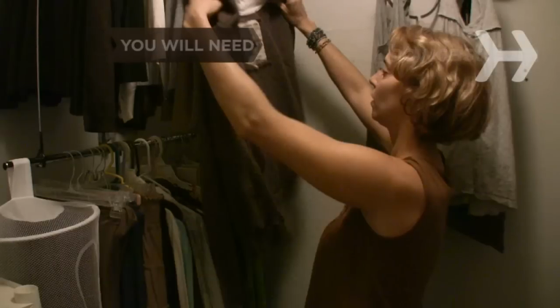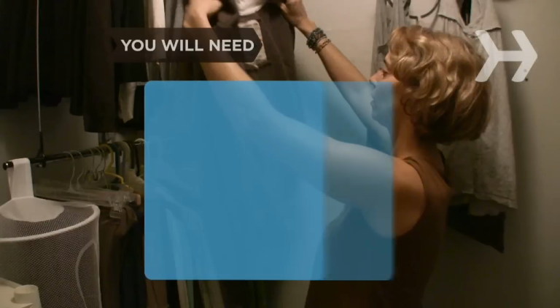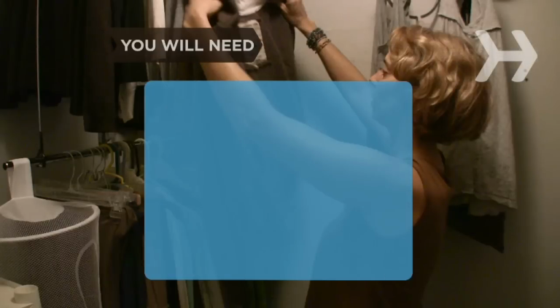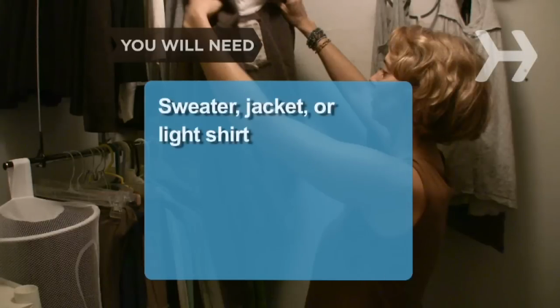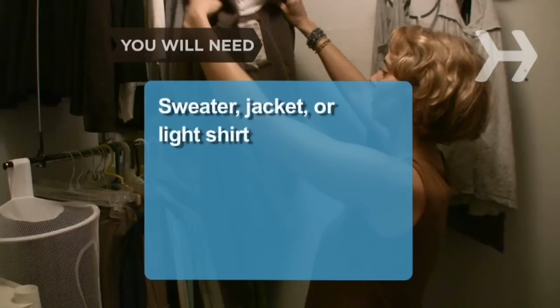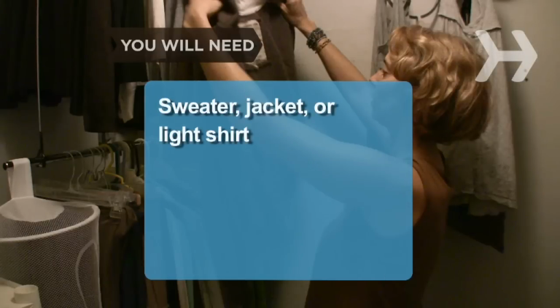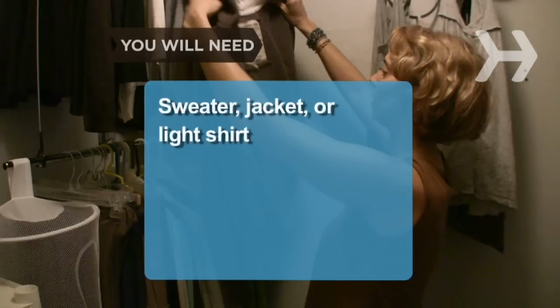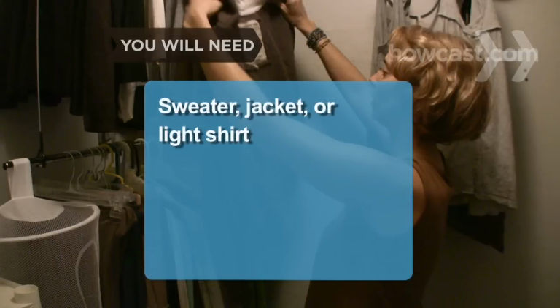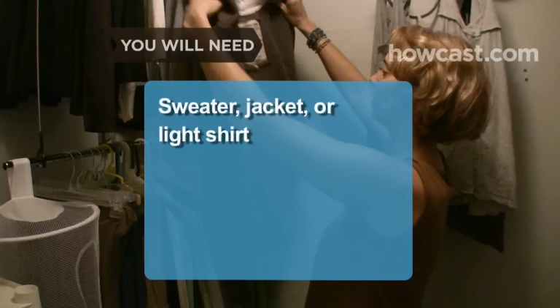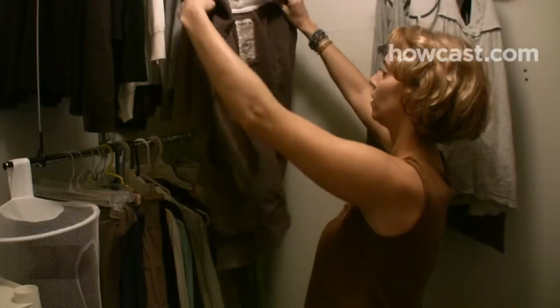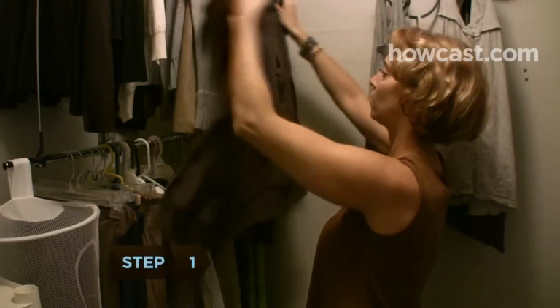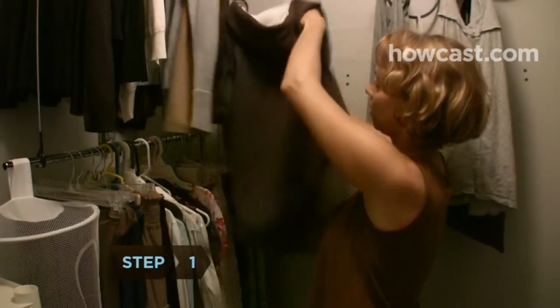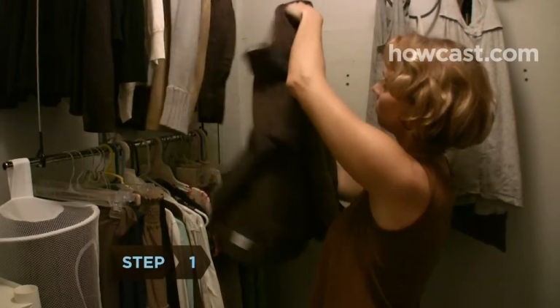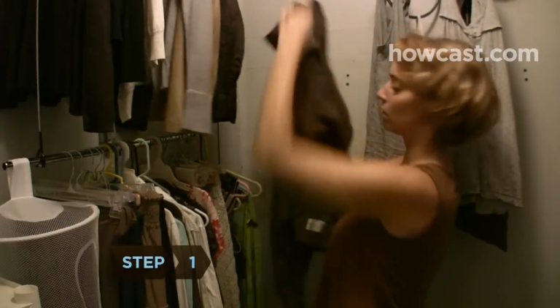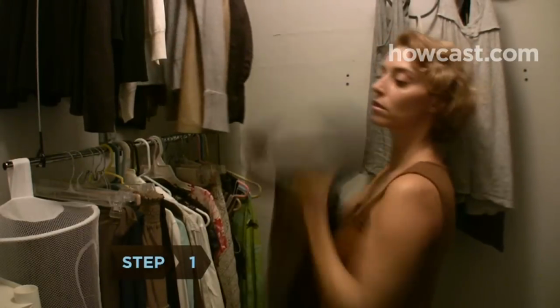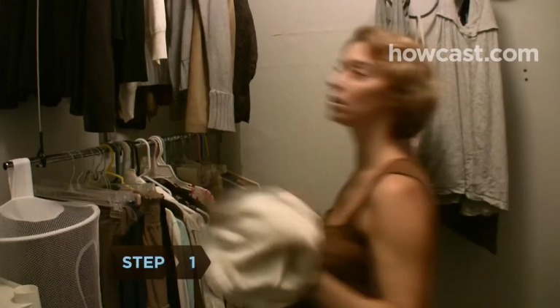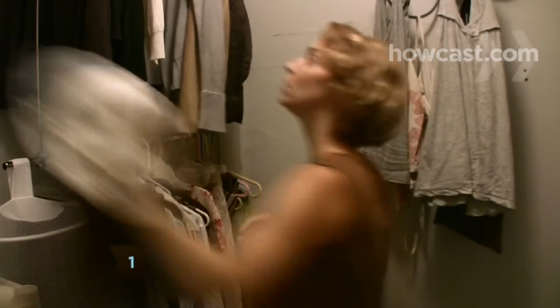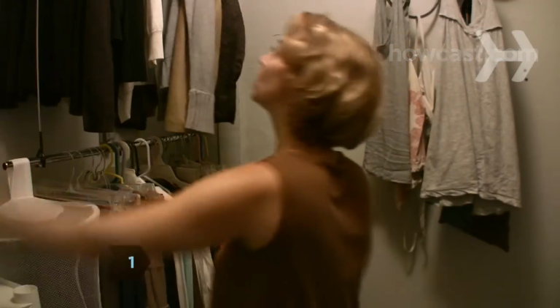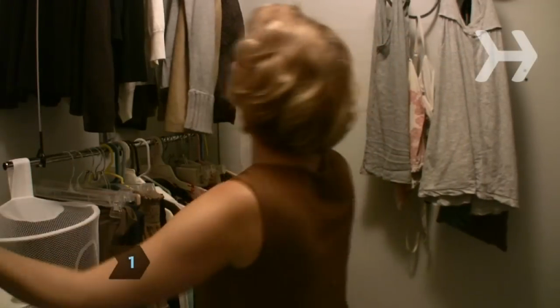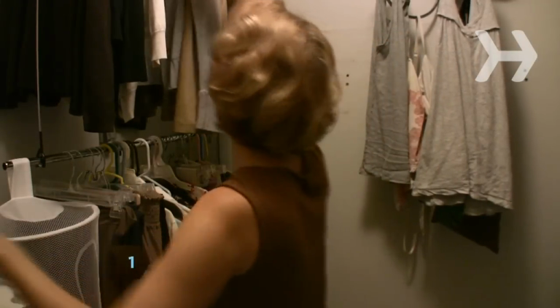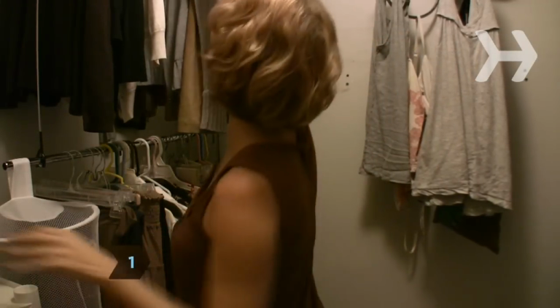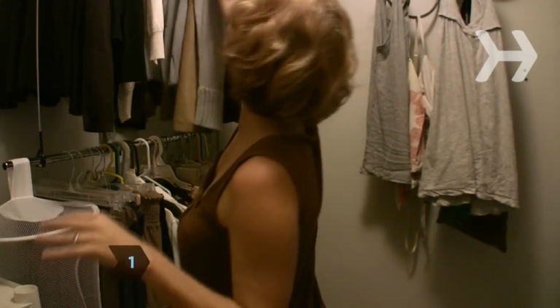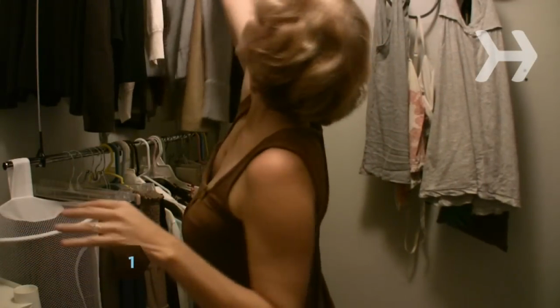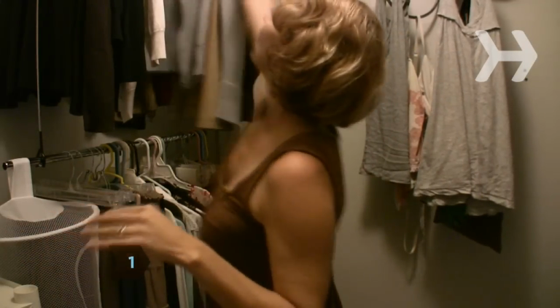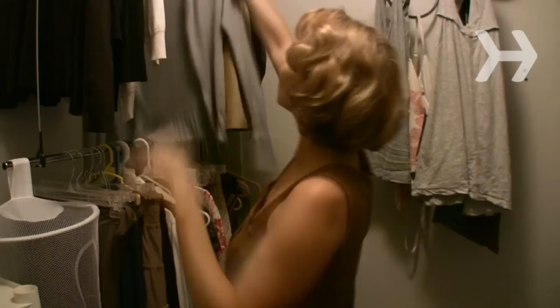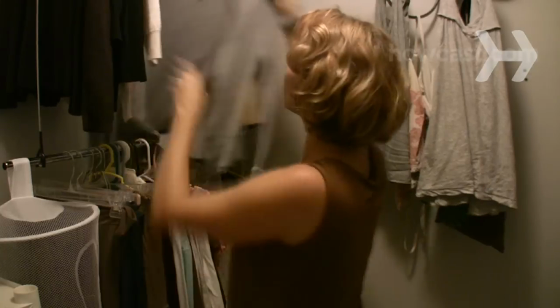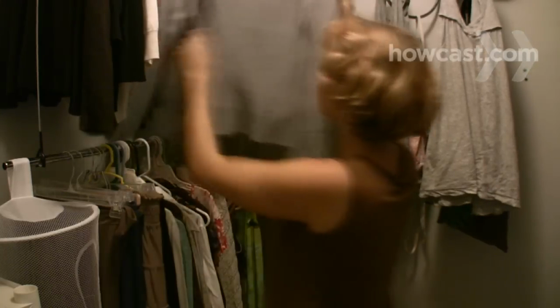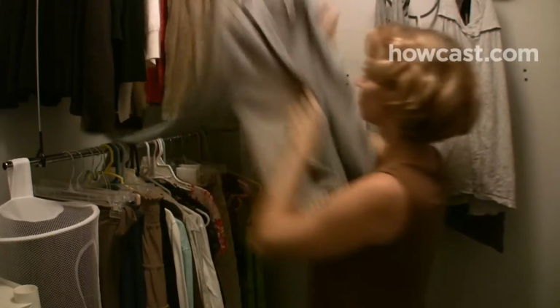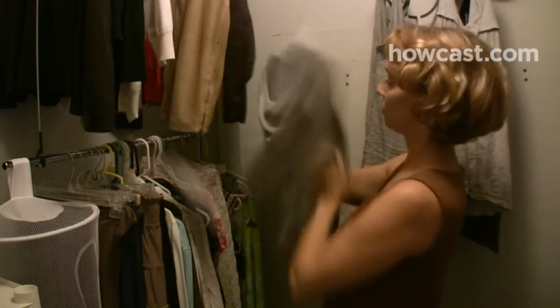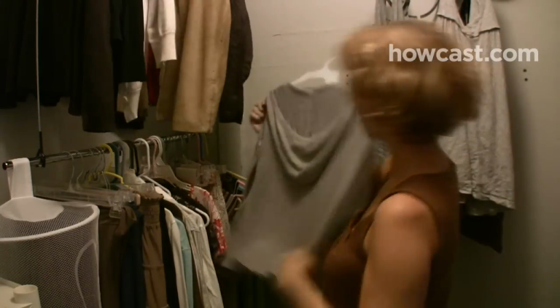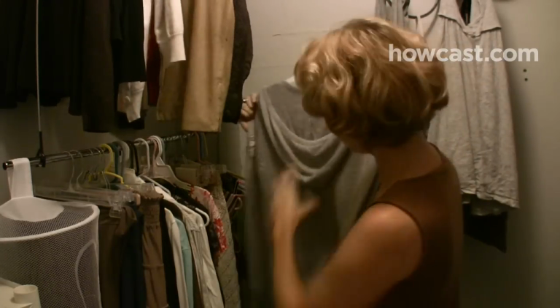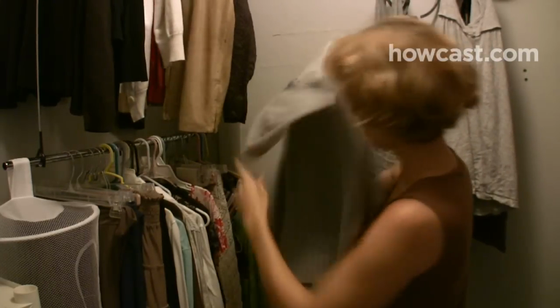You will need a sweater, jacket, or light shirt. Step 1: Plan your trip ahead of time to ensure that you are wearing garments that will allow easy access to your breast with minimal exposure.